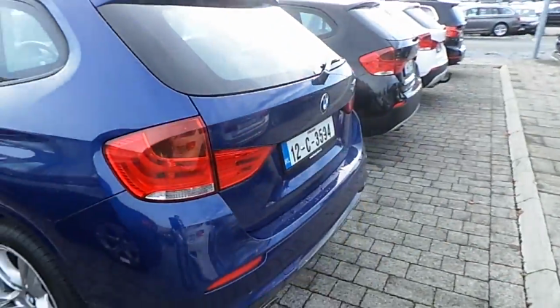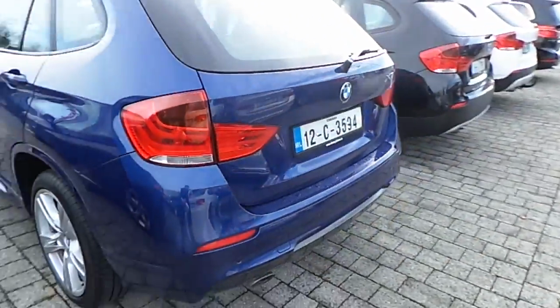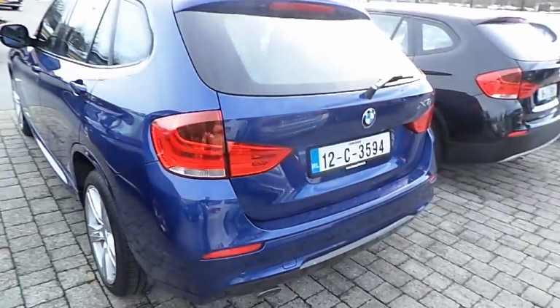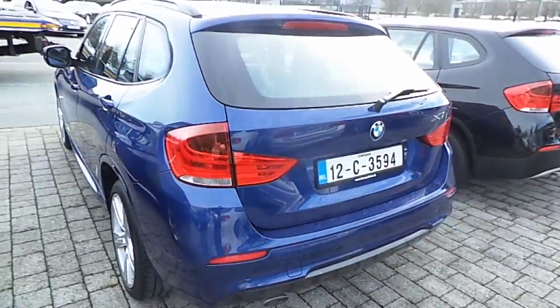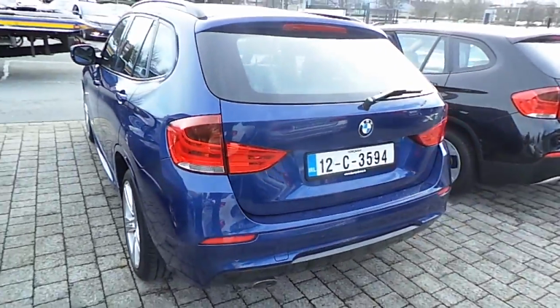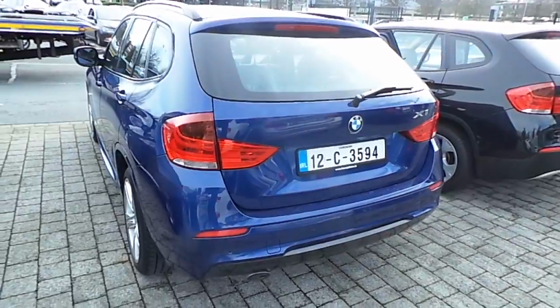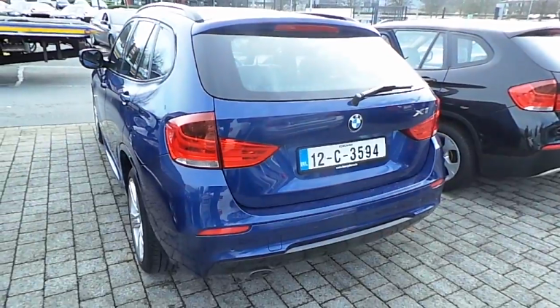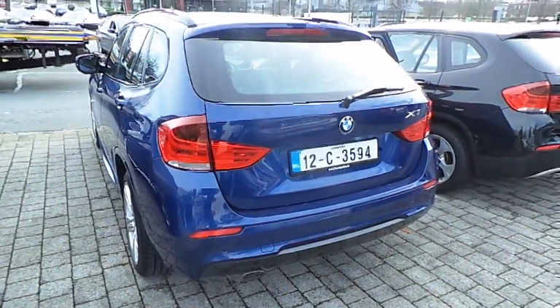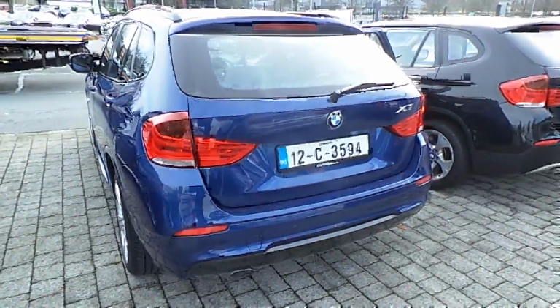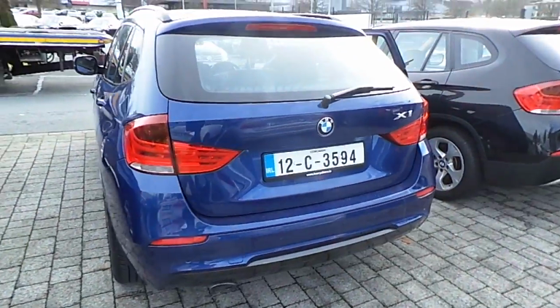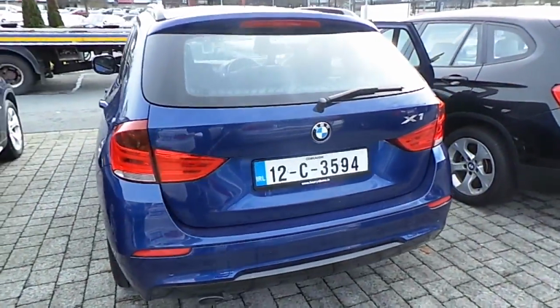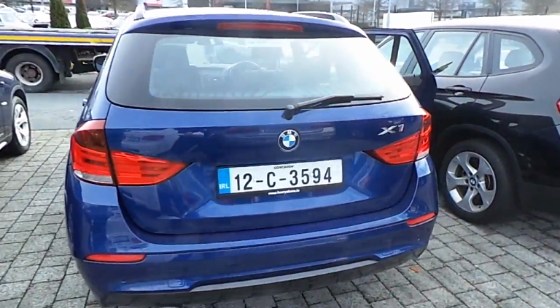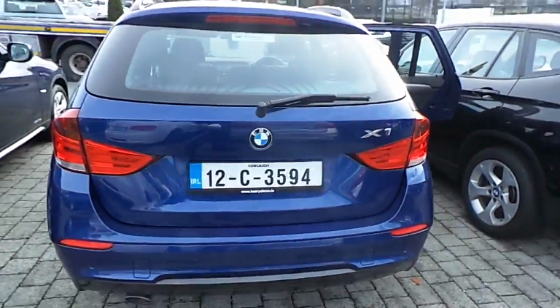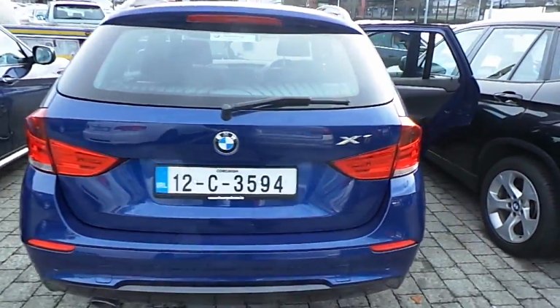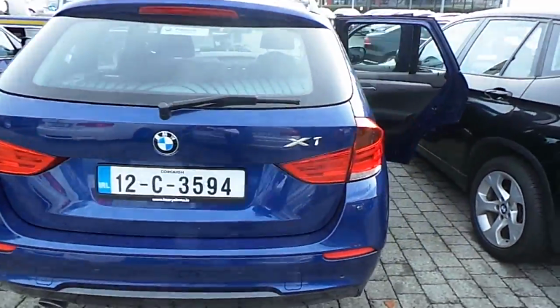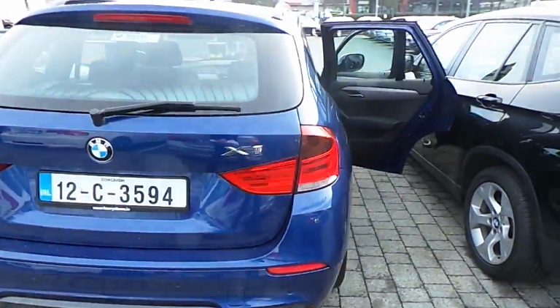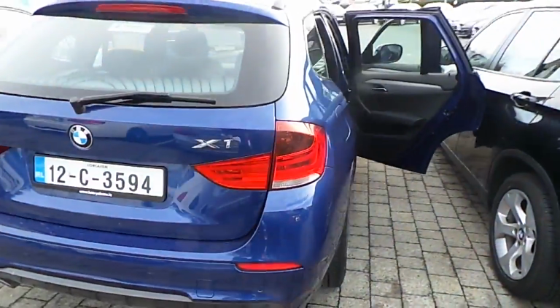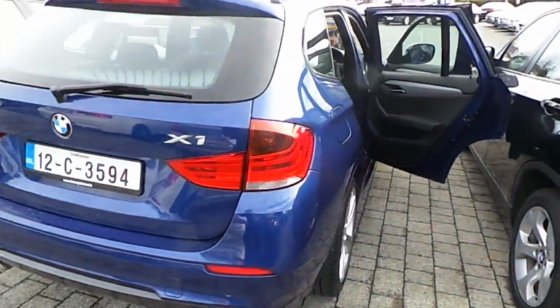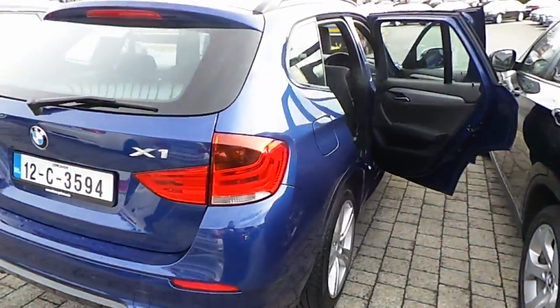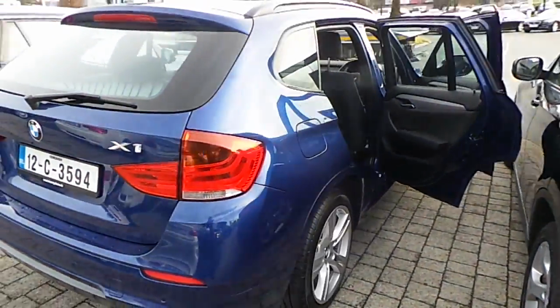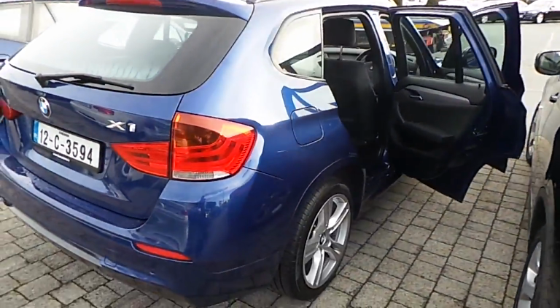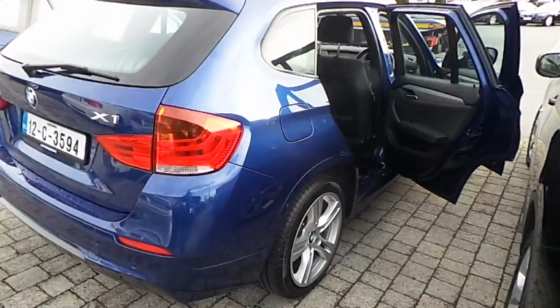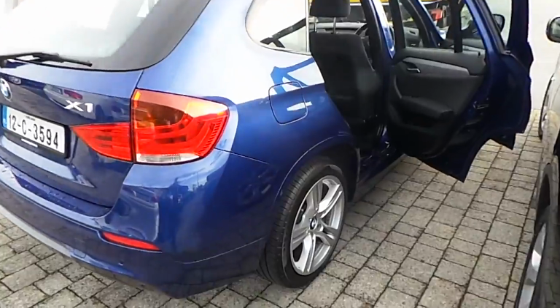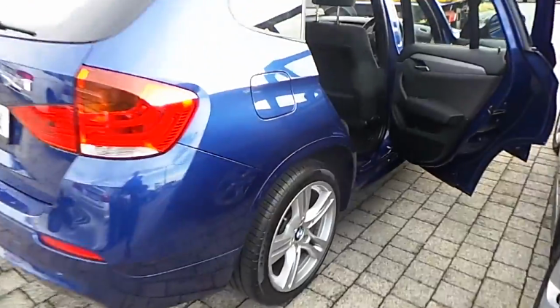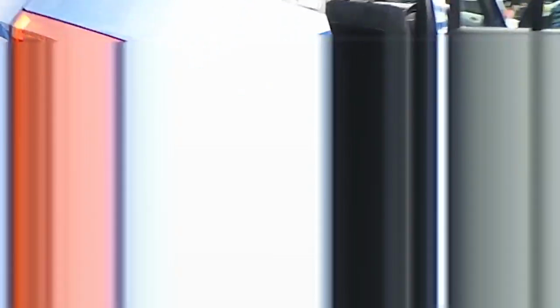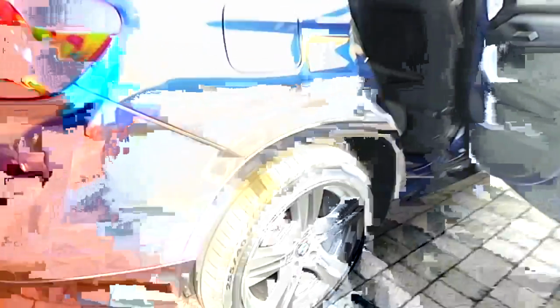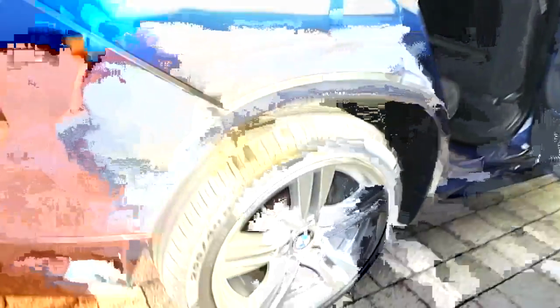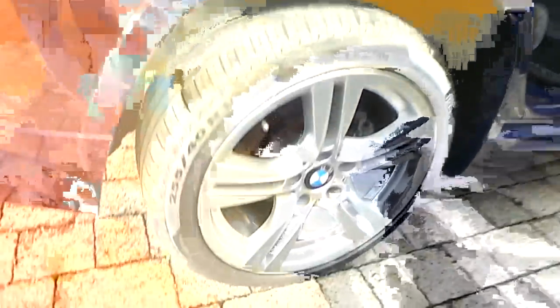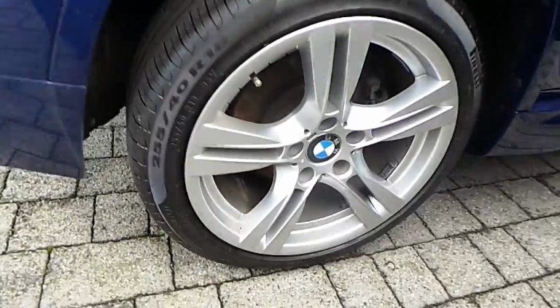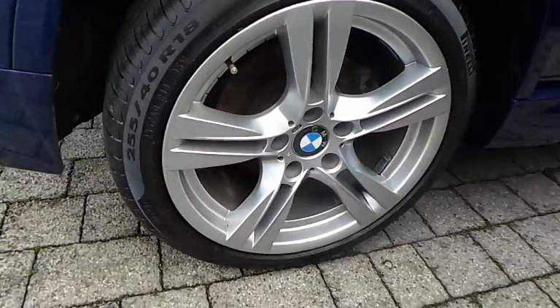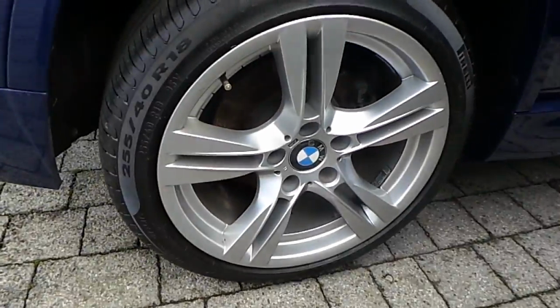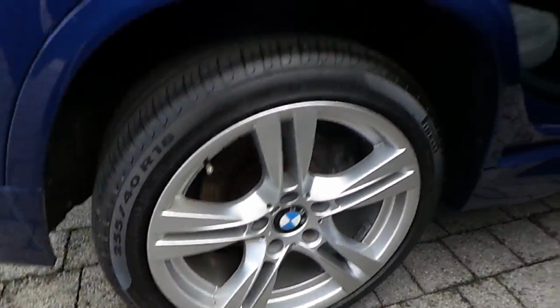This car is finished in Lemans Blue. It has only 54,000 kilometers with a full BMW service history, rear parking sensors, and 18-inch BMW M Sport alloy wheels.